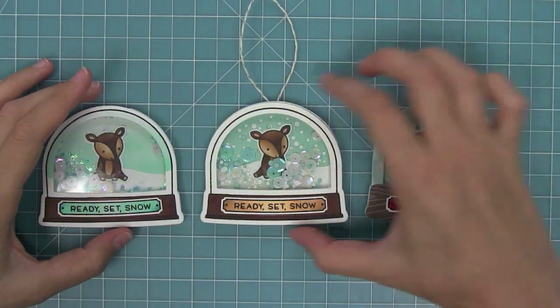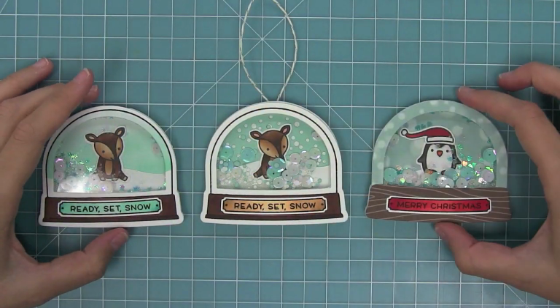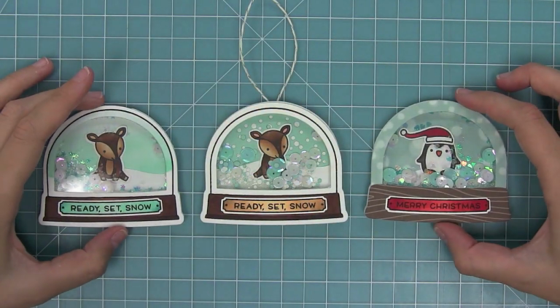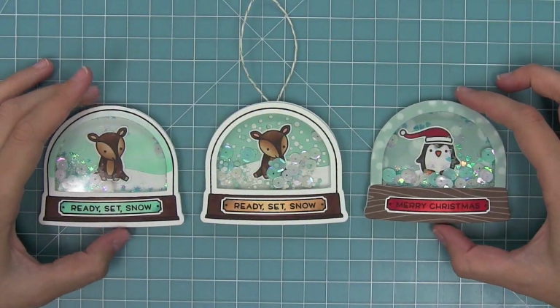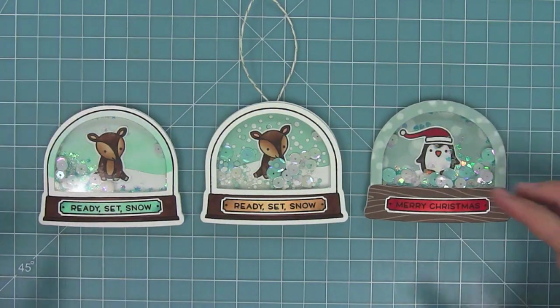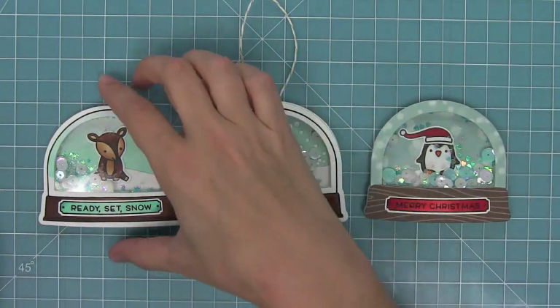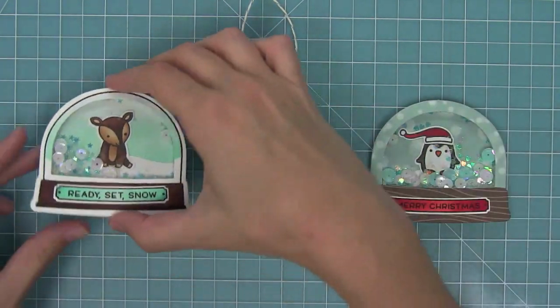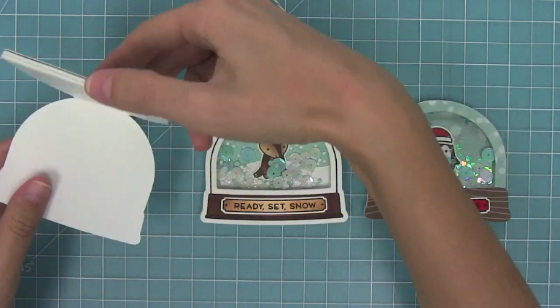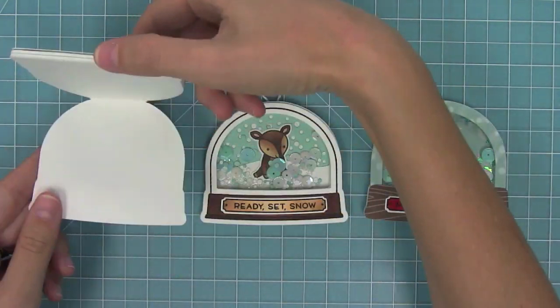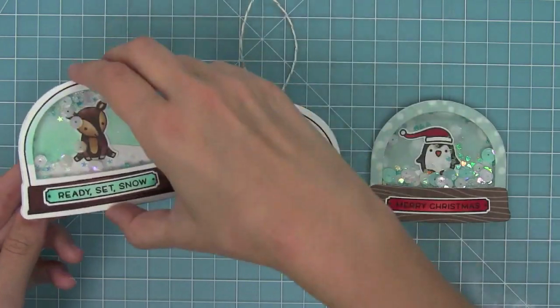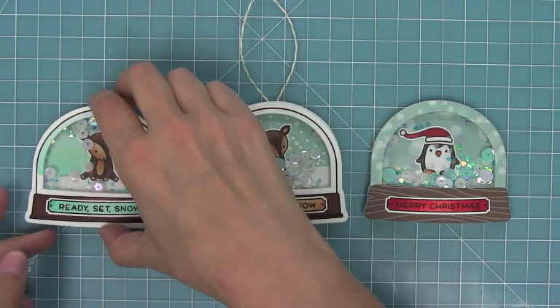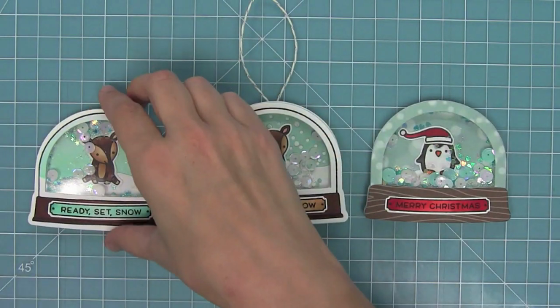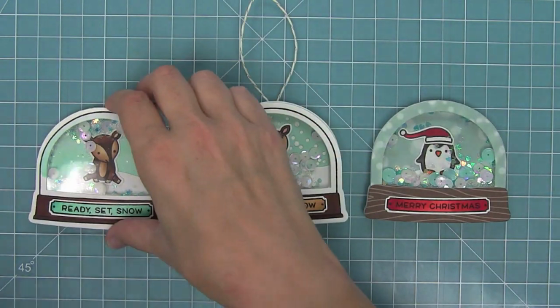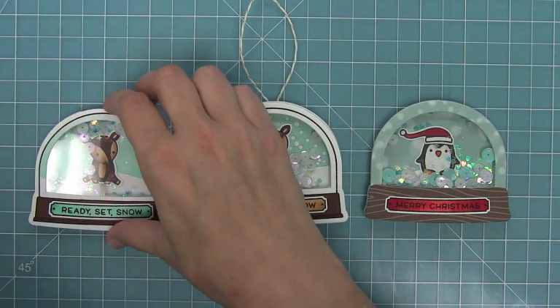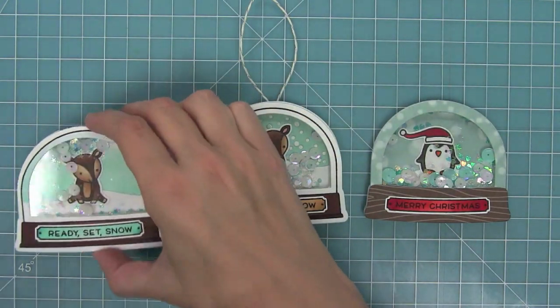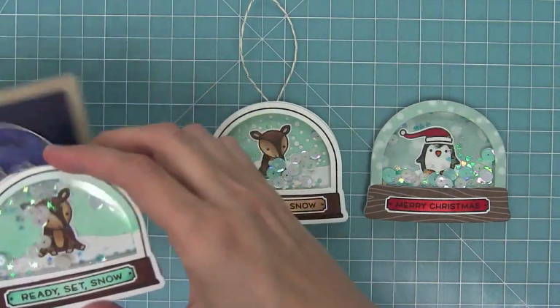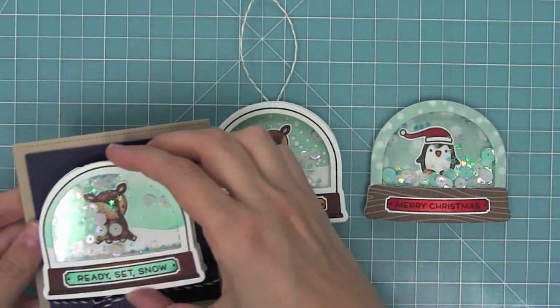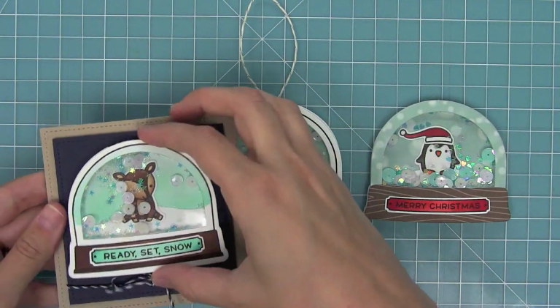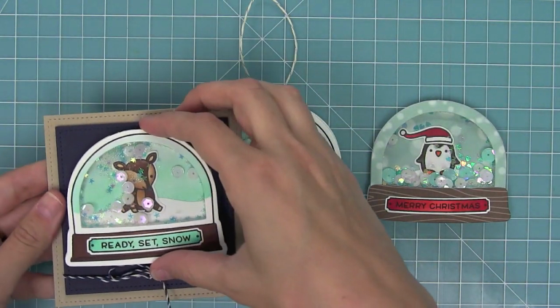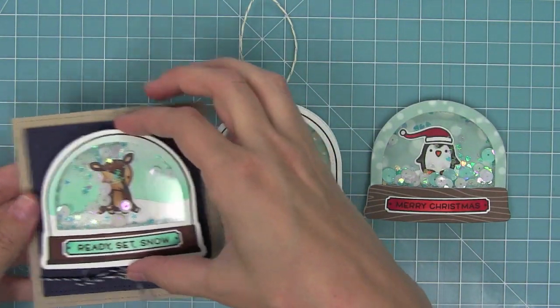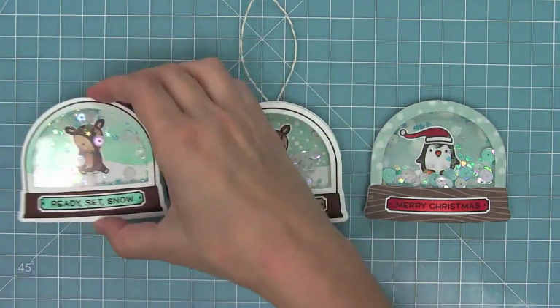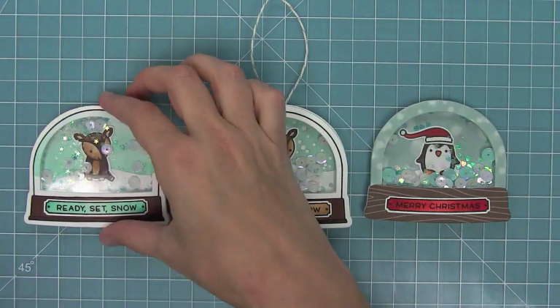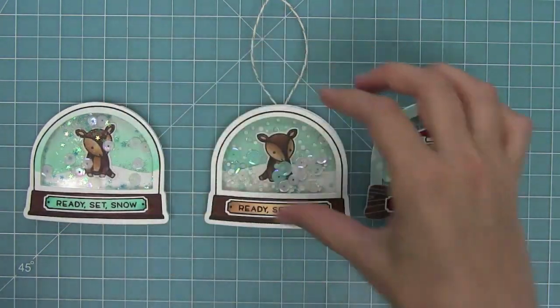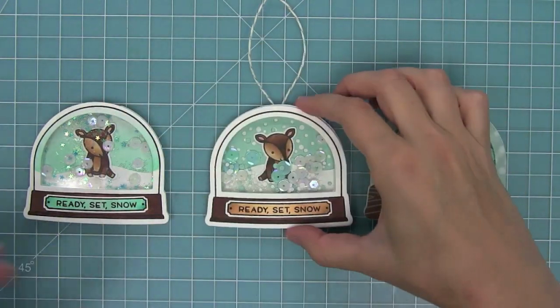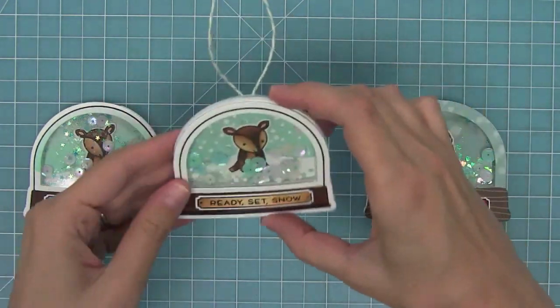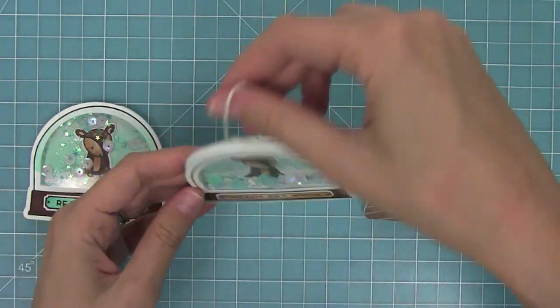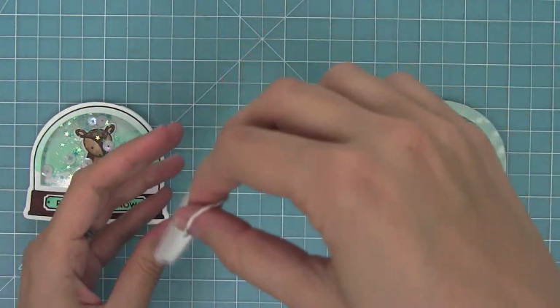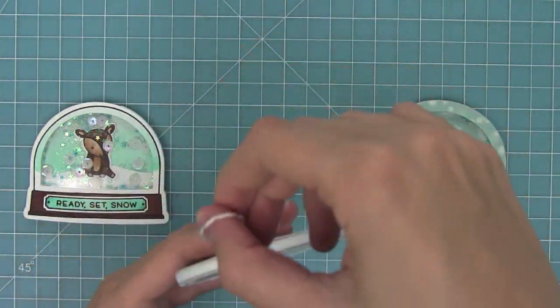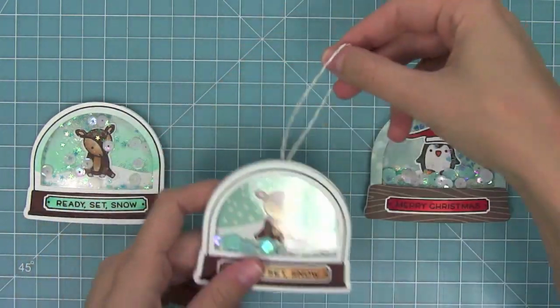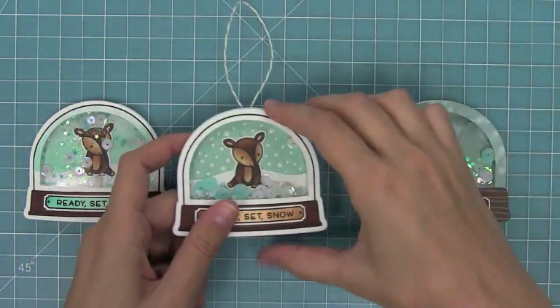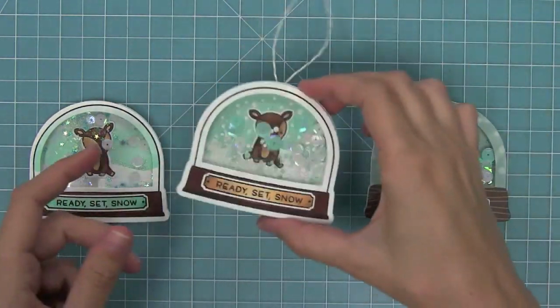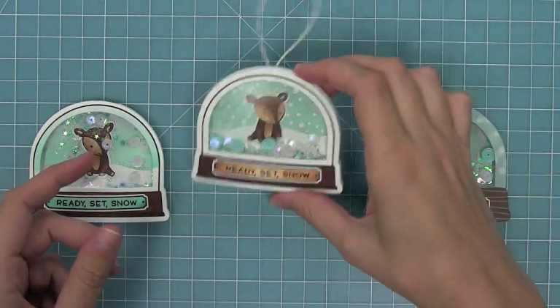Here's a comparison between these three - we have the fun ornament and then the two shaker shaped cards, which I think are really cool. You could also layer the shaker on top of a card base too, so you have a lot of fun options with this die set.